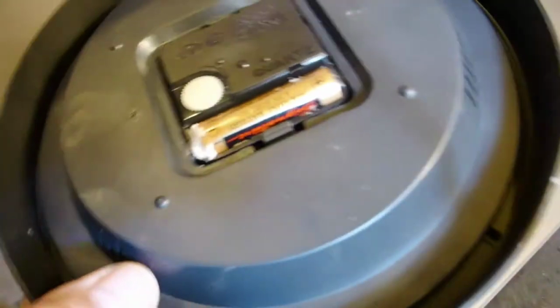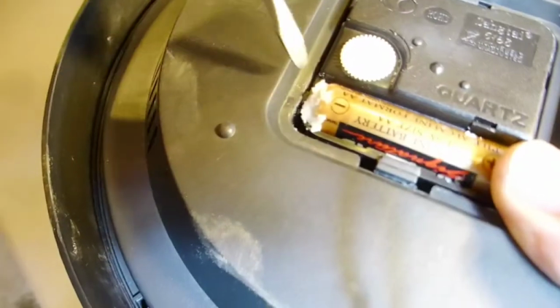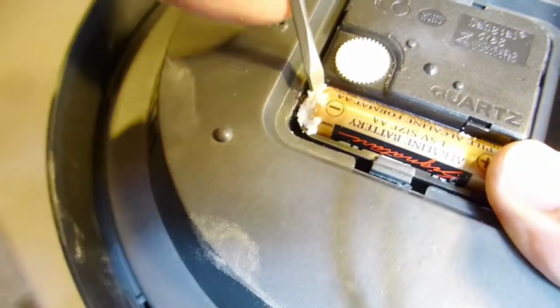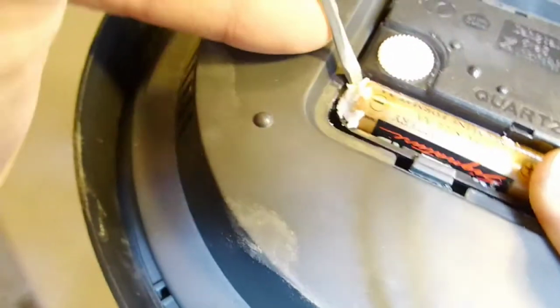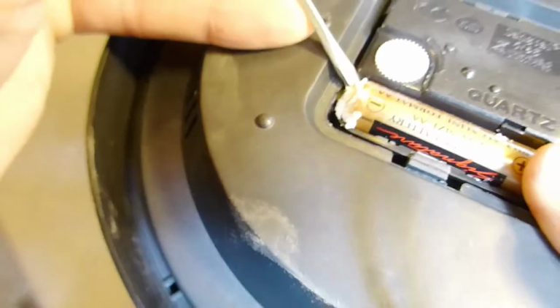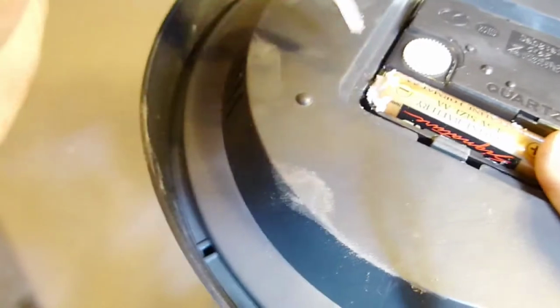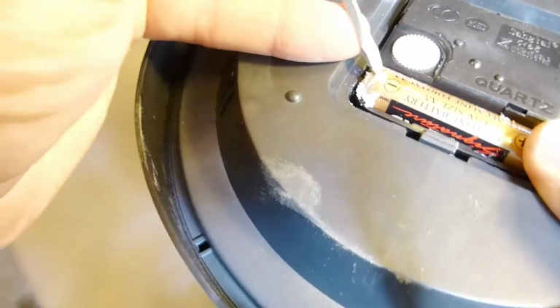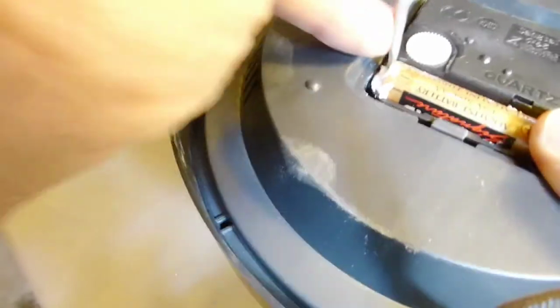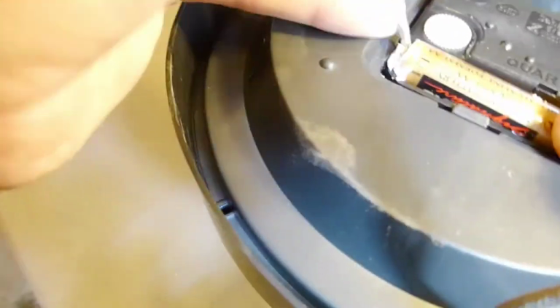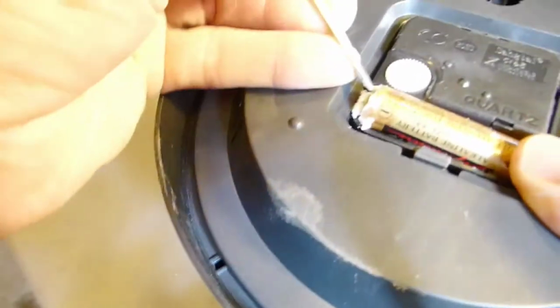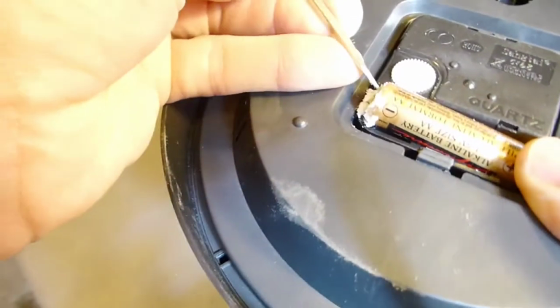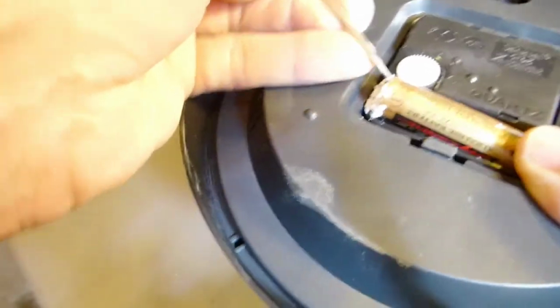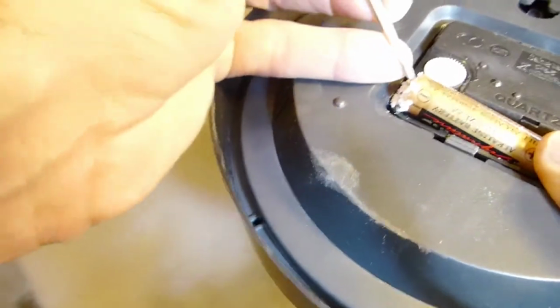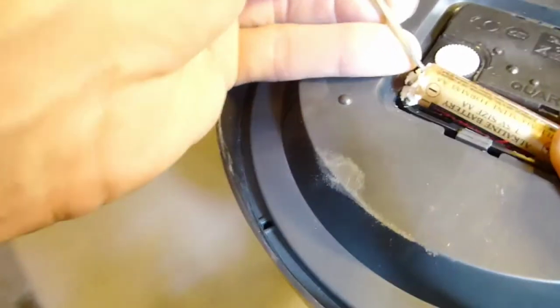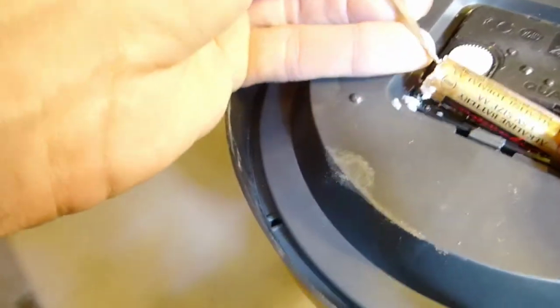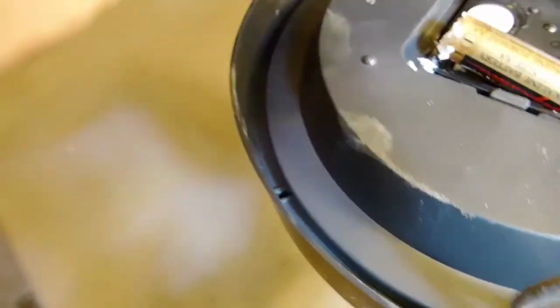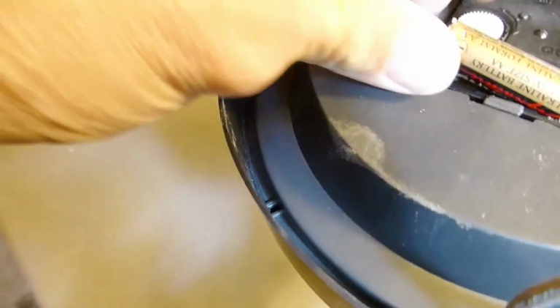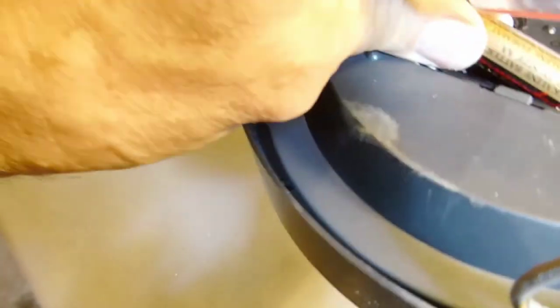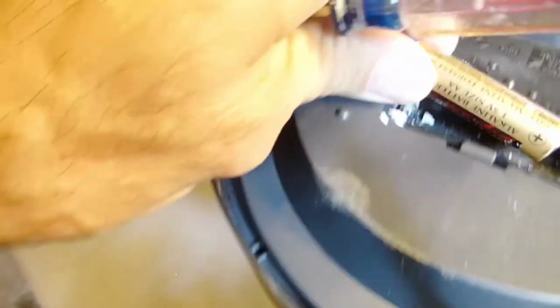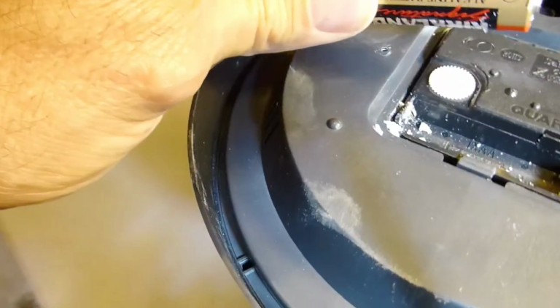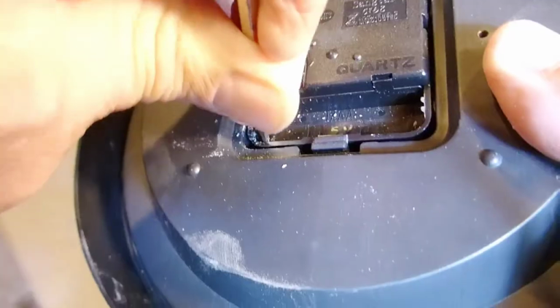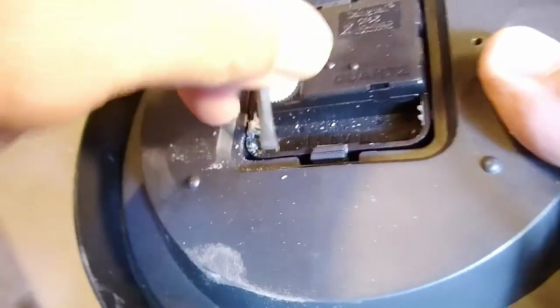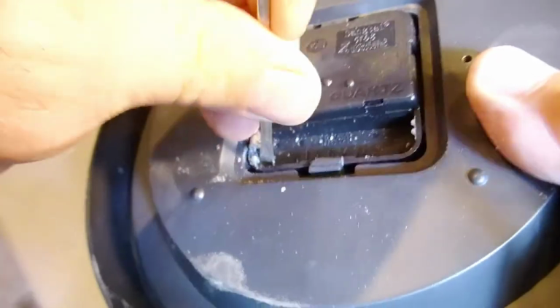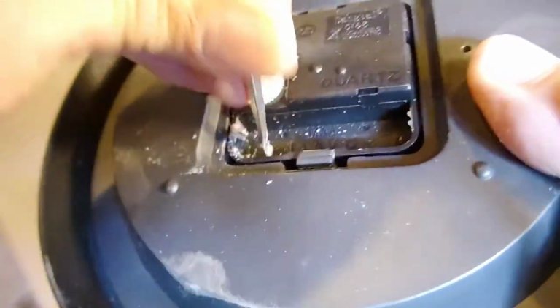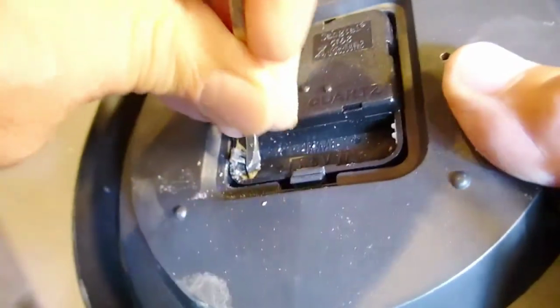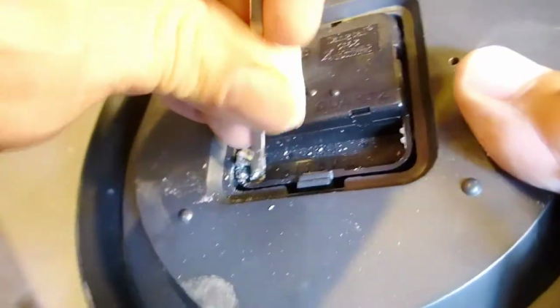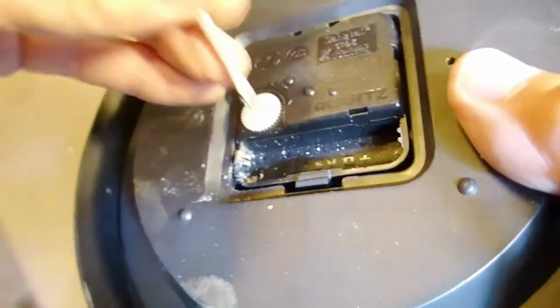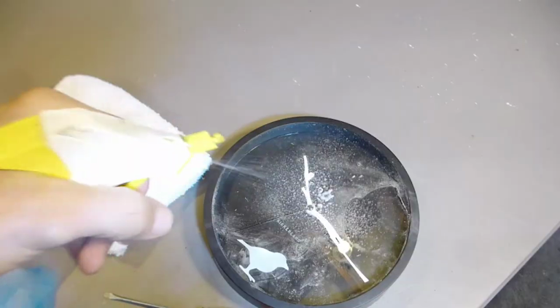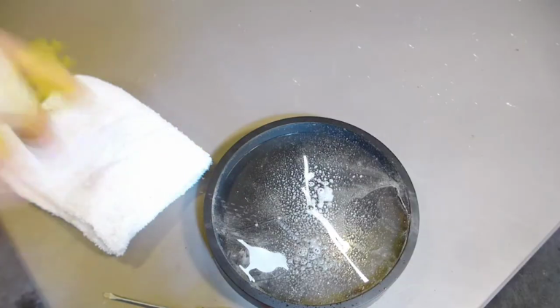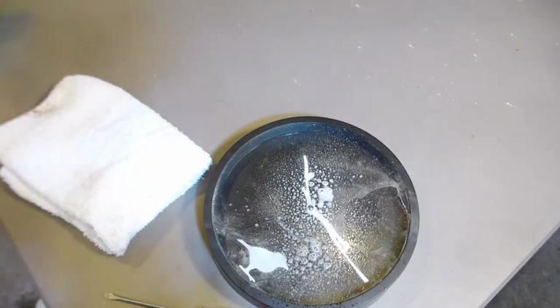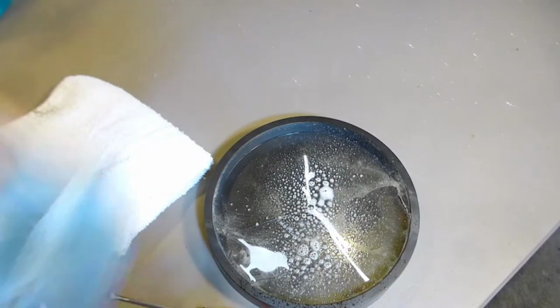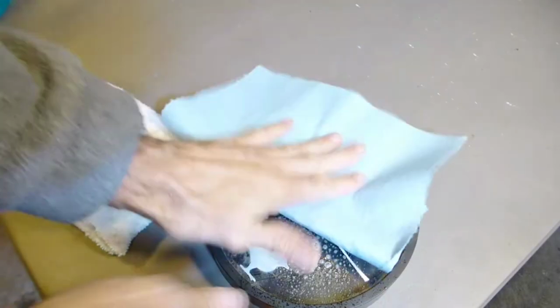There was a pretty bad rupture on the battery — the potassium carbonate pretty much epoxied the battery into the battery bay, so I had to dig it out with a screwdriver. Once I got it out, I tried to clean things up a little bit.